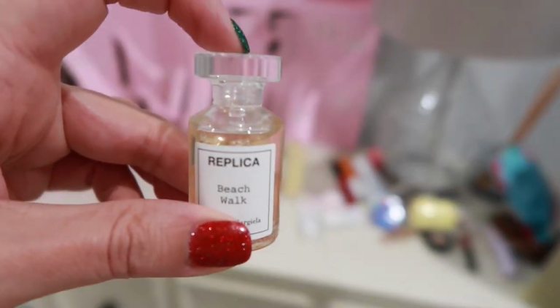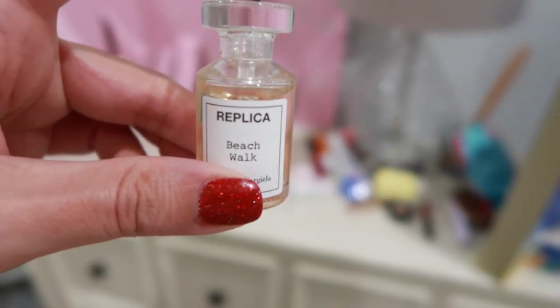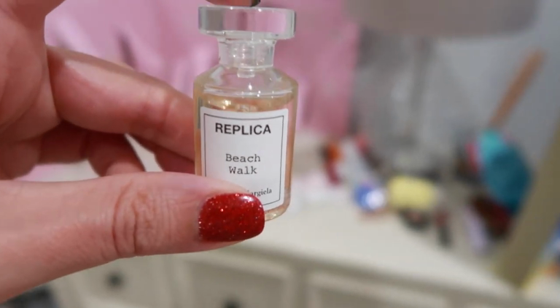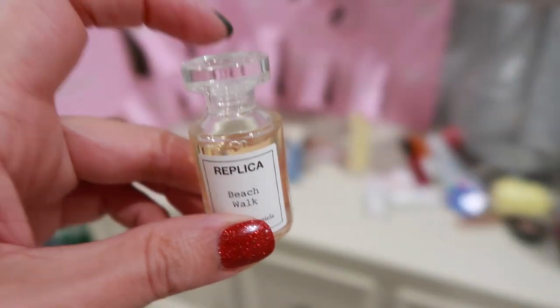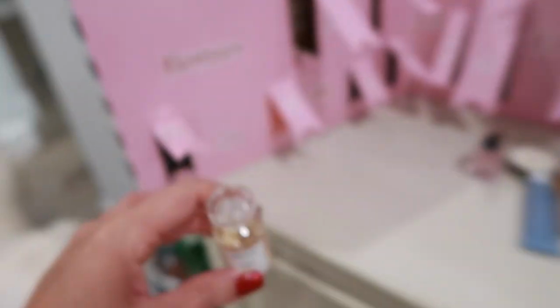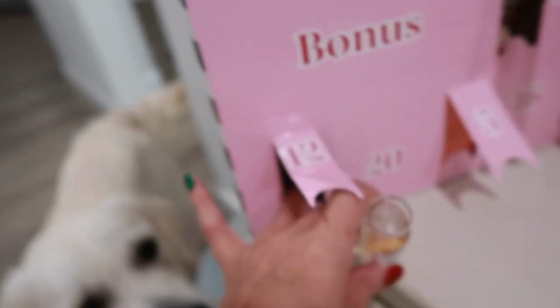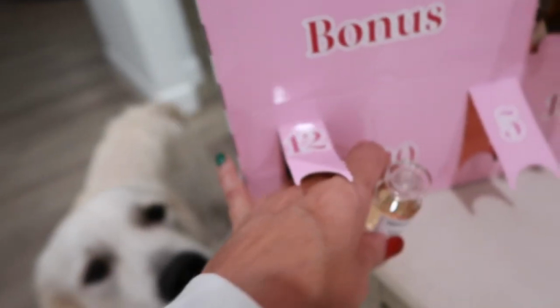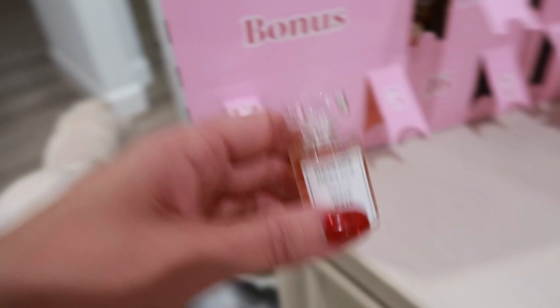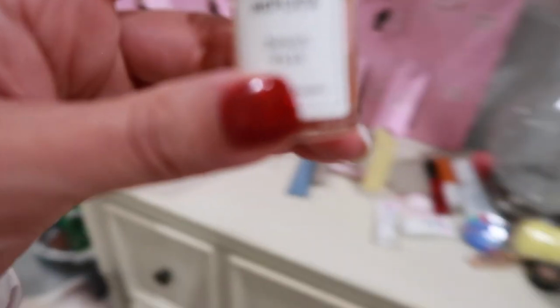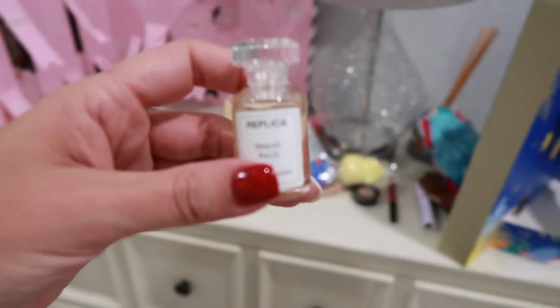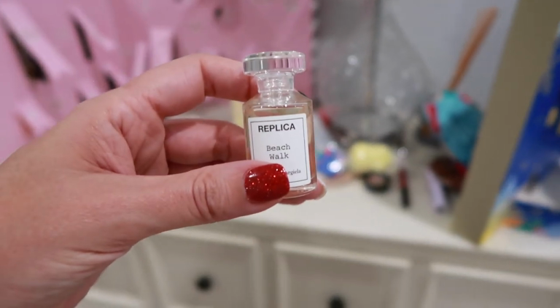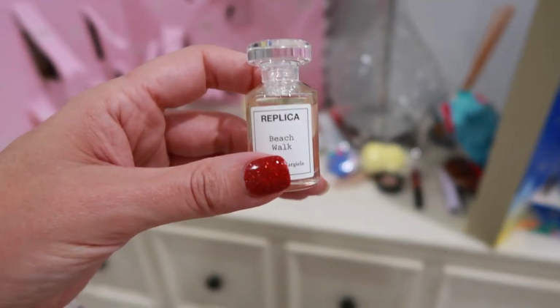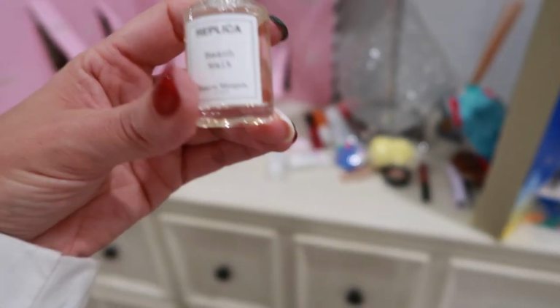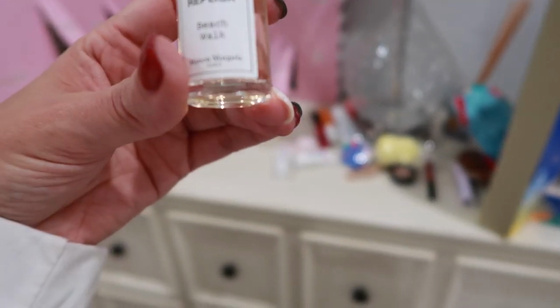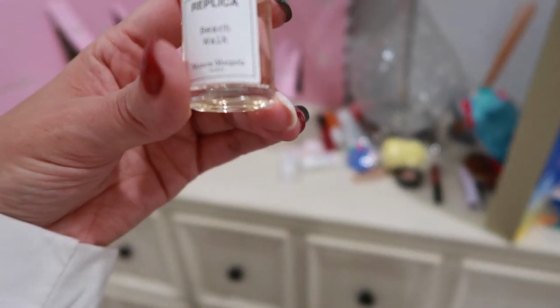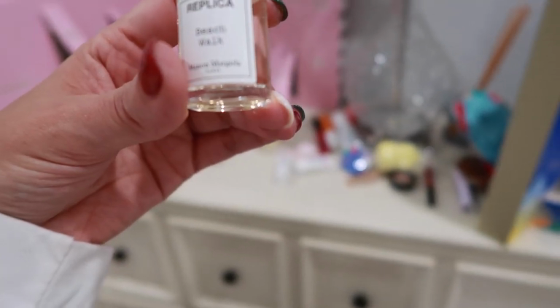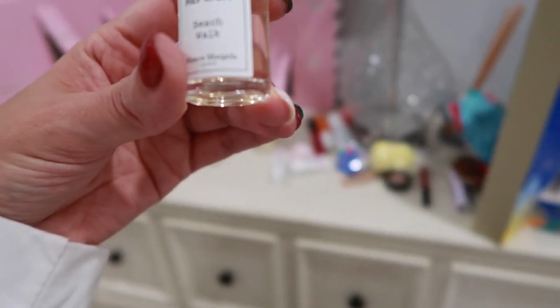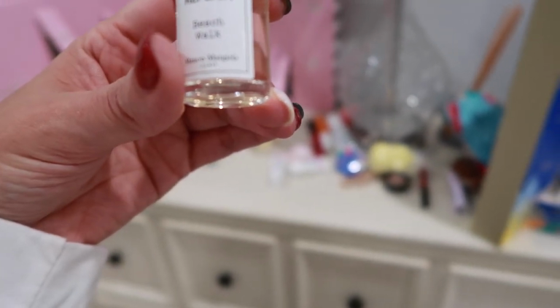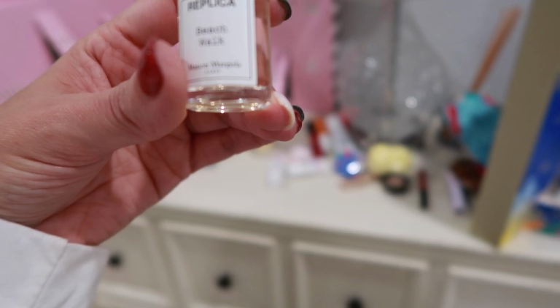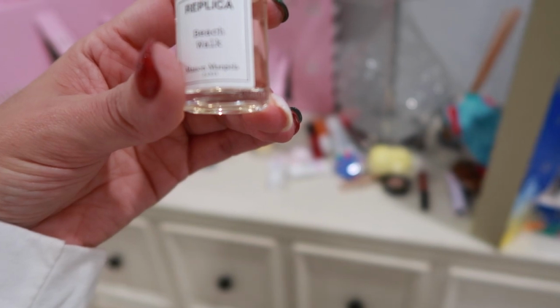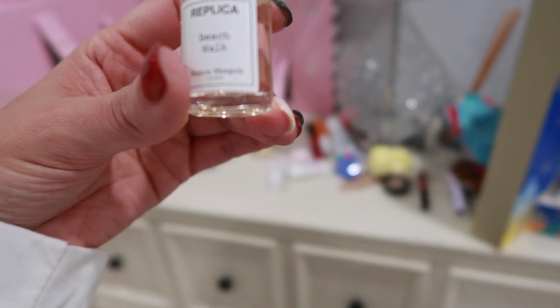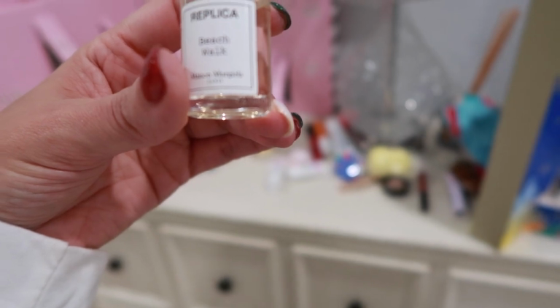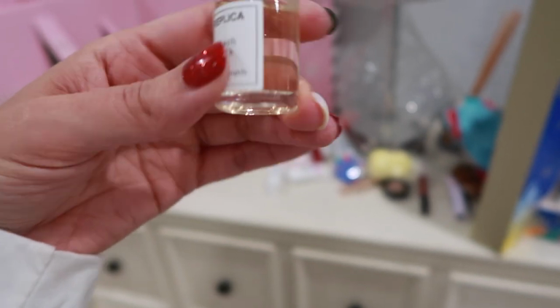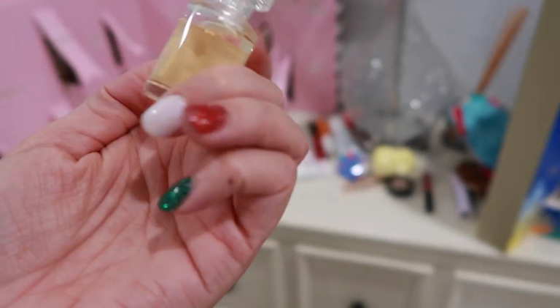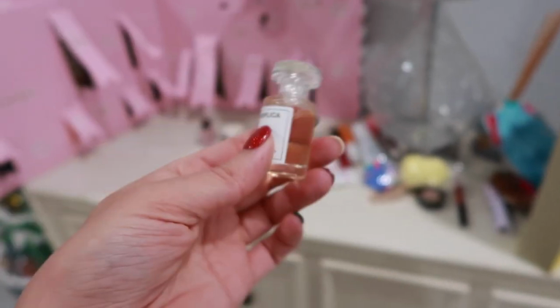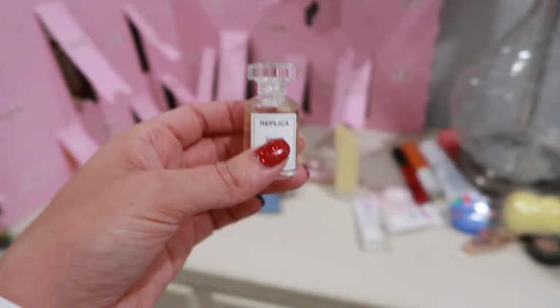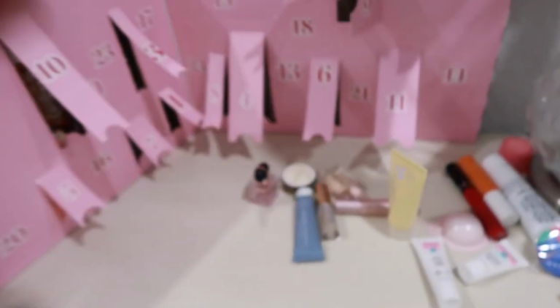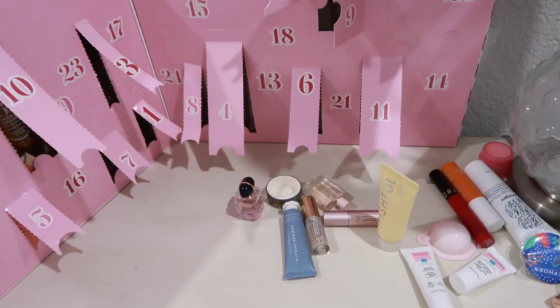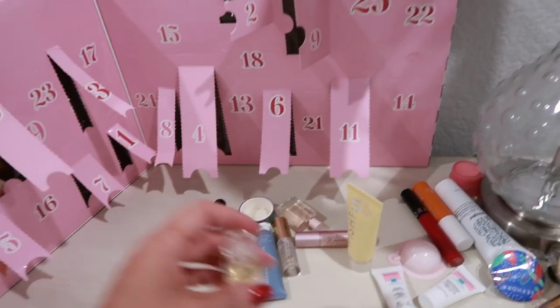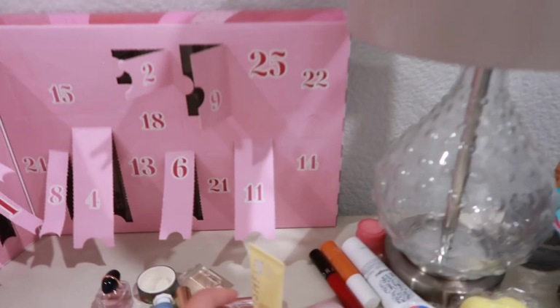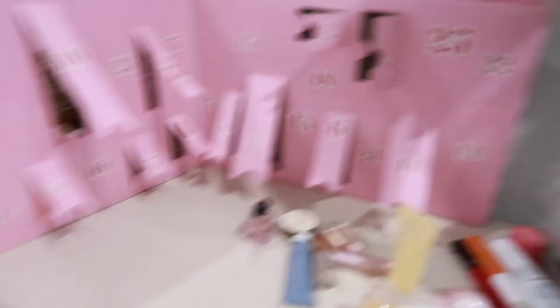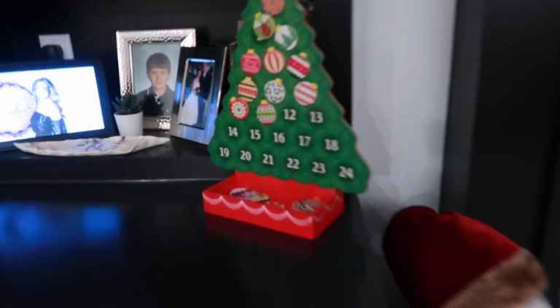The top got stuck in the little compartment when I went to pull it out. So it is Beachwalk from Replica, and it is a perfume — and it actually smells really, really good.